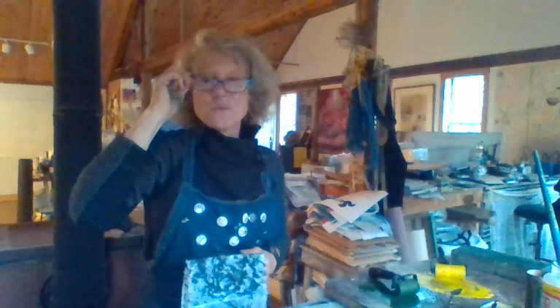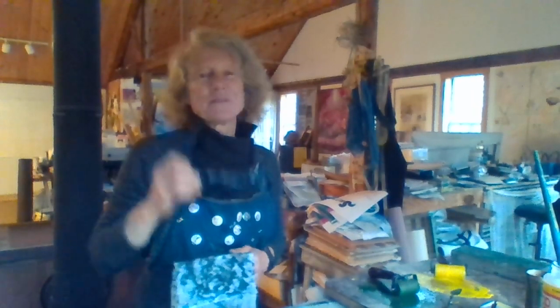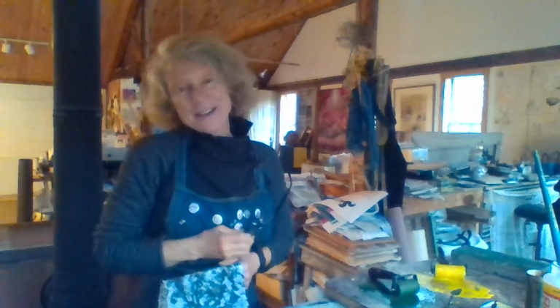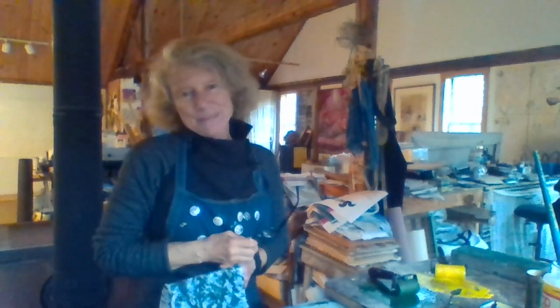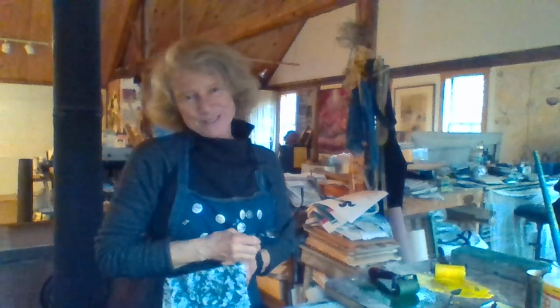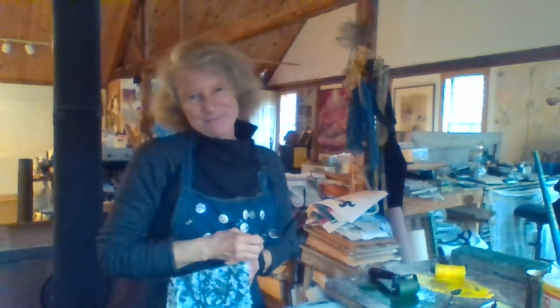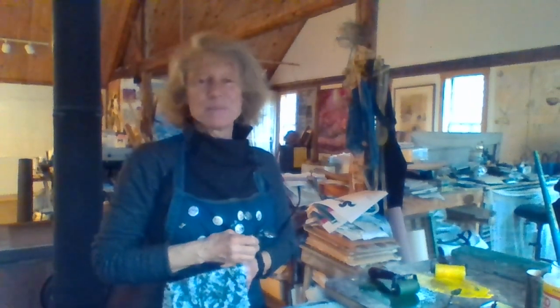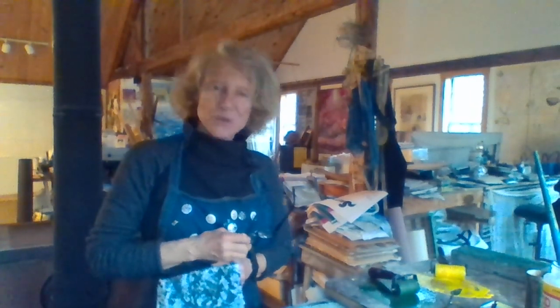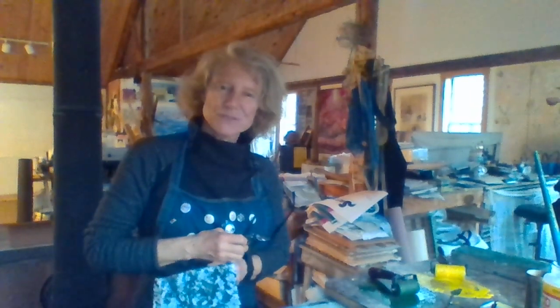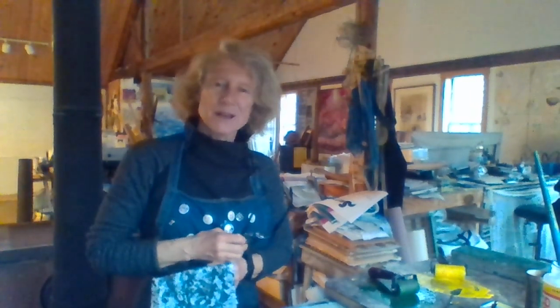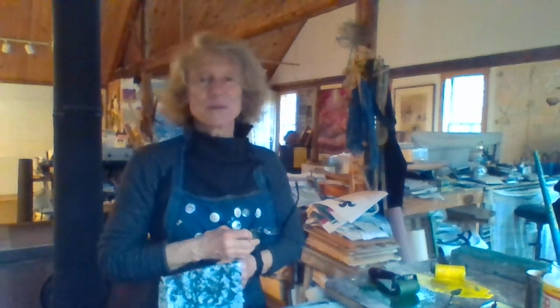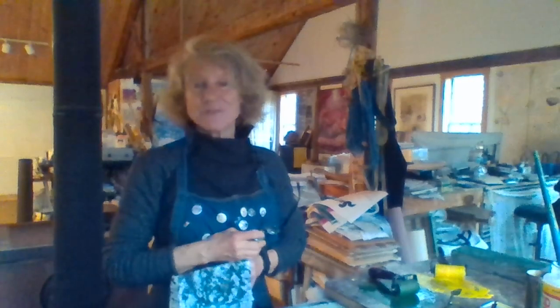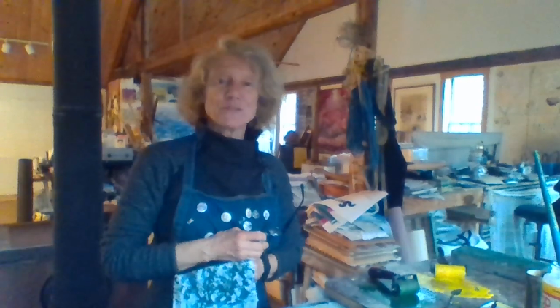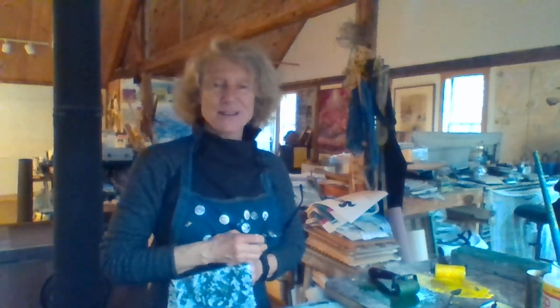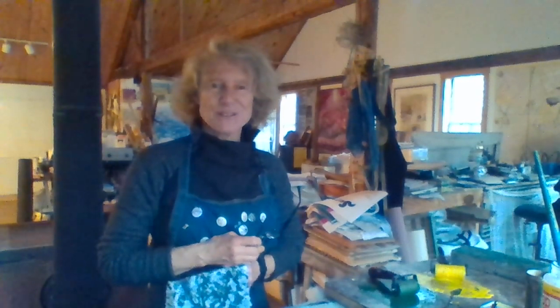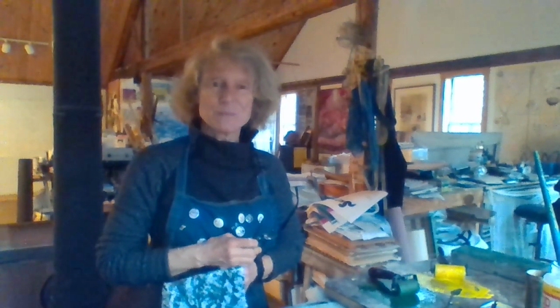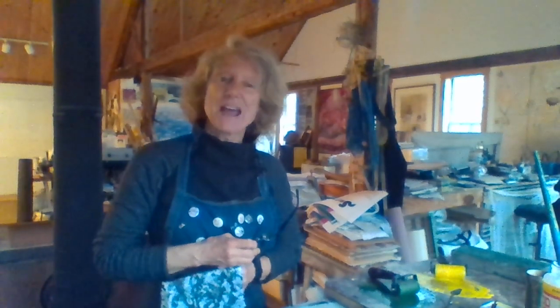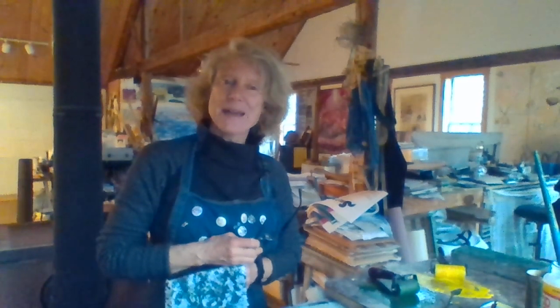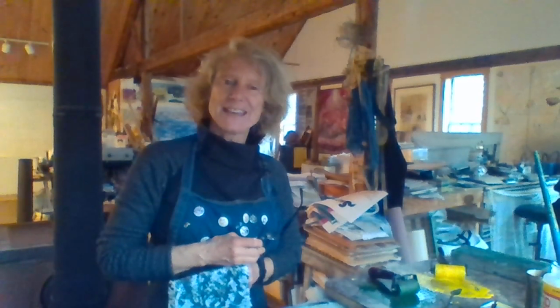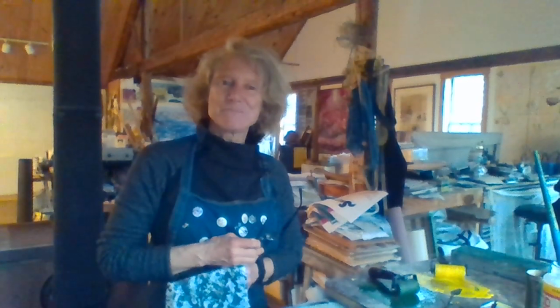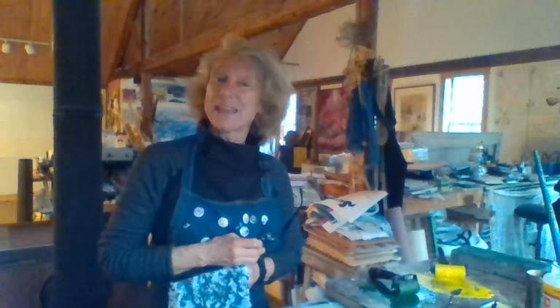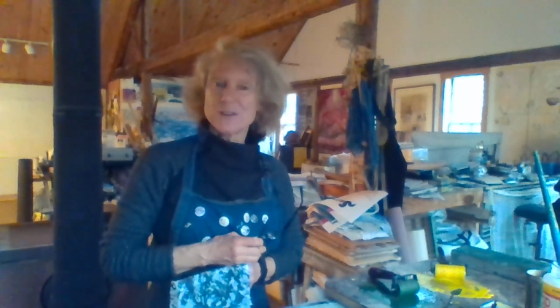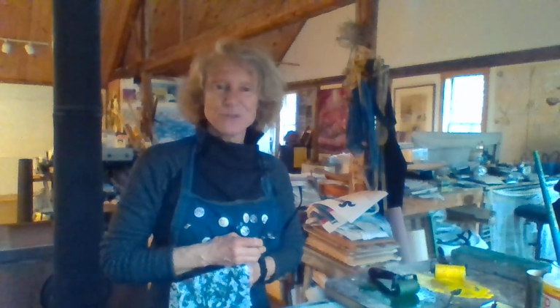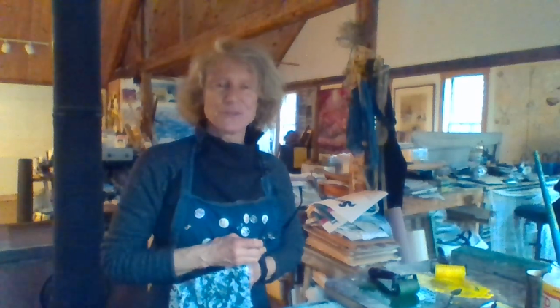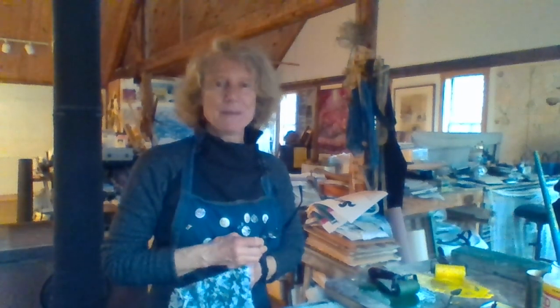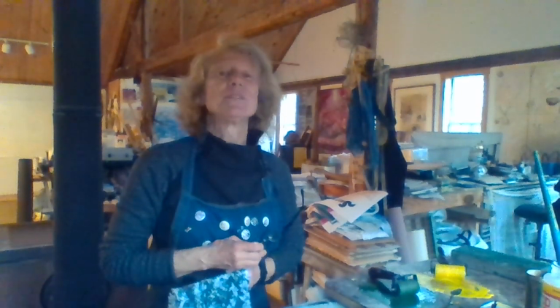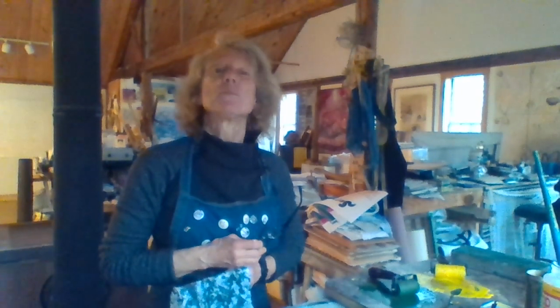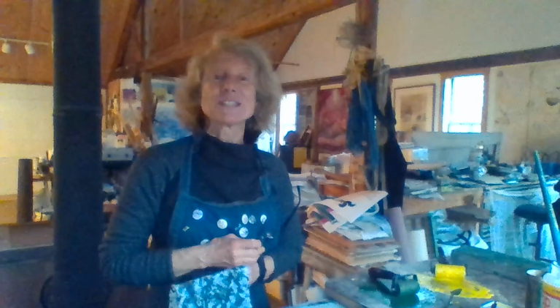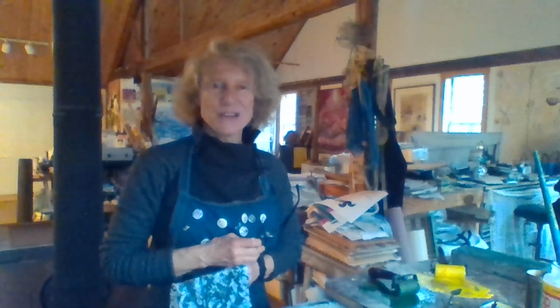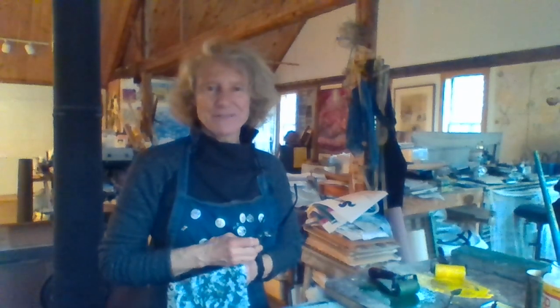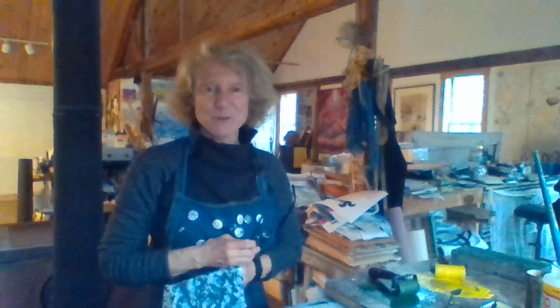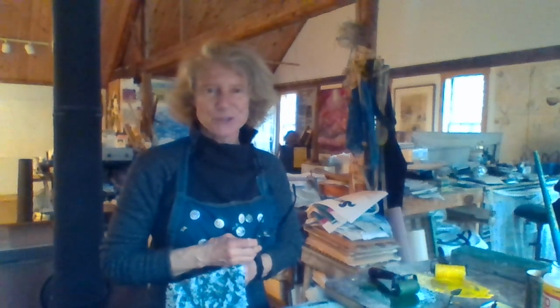Welcome everyone and happy Earth Day. I'm Blair Foltz, former executive director of Green Mountain Conservation Group, and now I'm back in my art studio, the Green Mountain Print Studio in Effingham, New Hampshire.